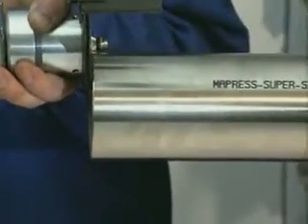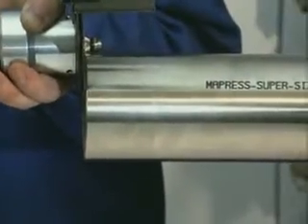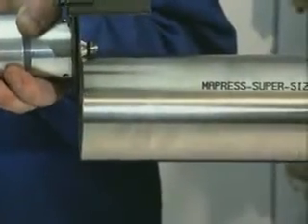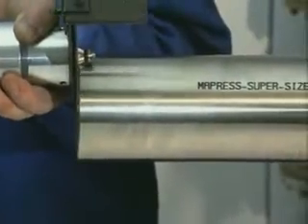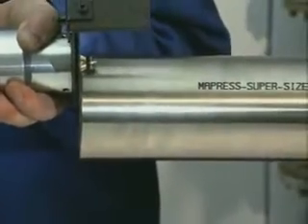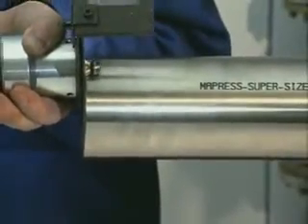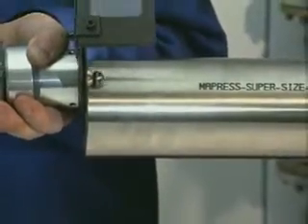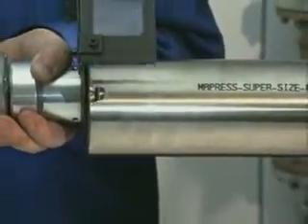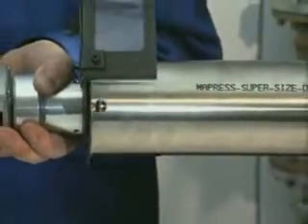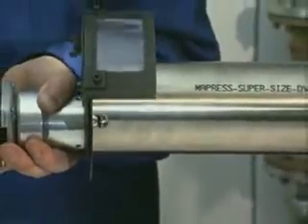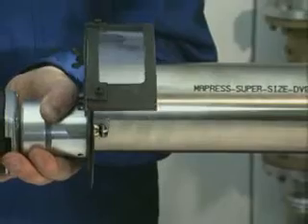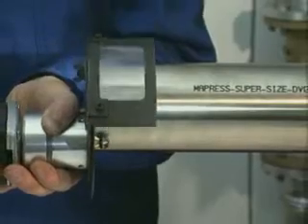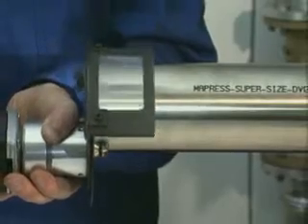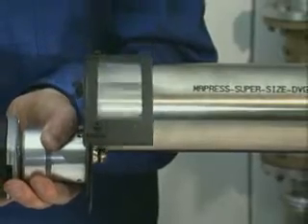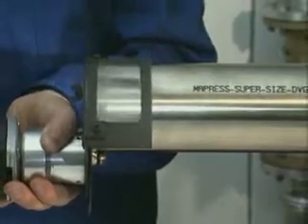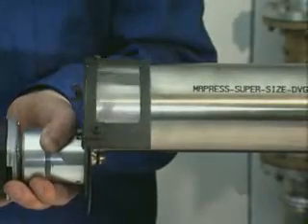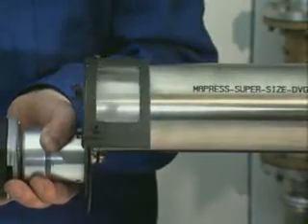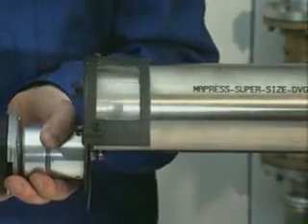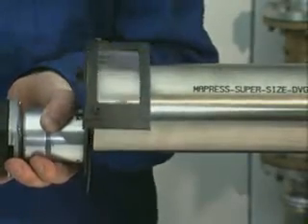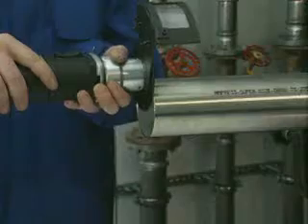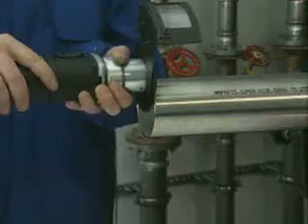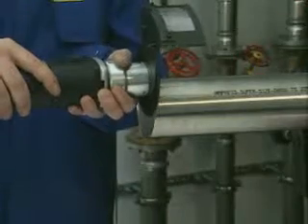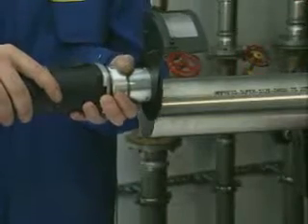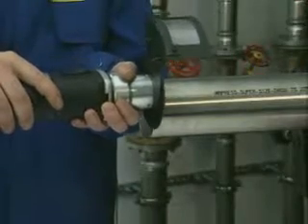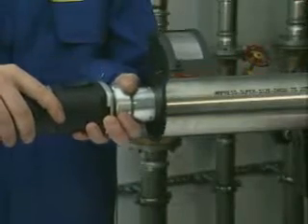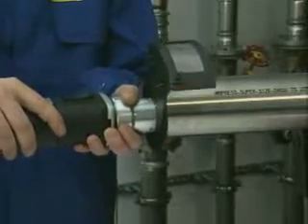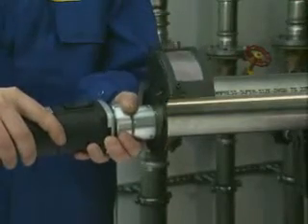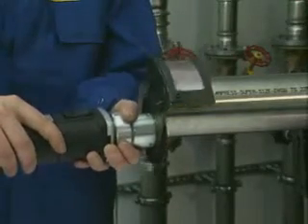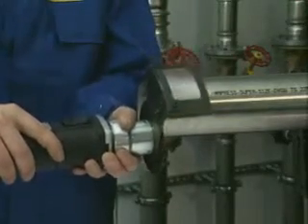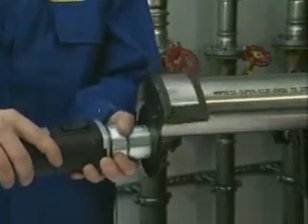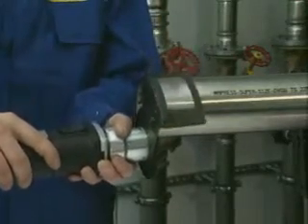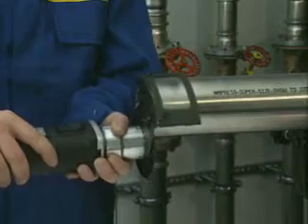The deburring outside and inside the super-sized system pipe end is done with the electric pipe deburrer RE1.